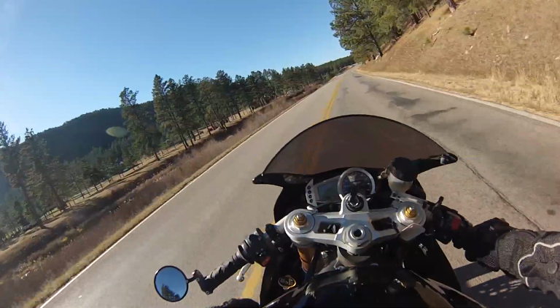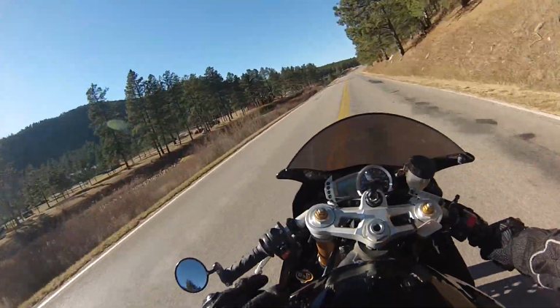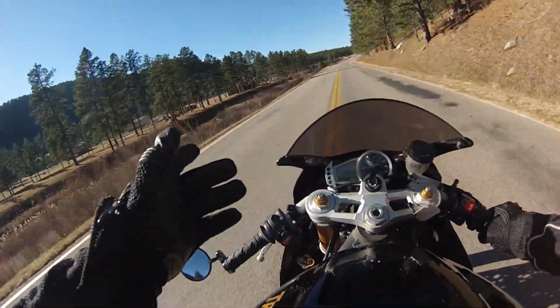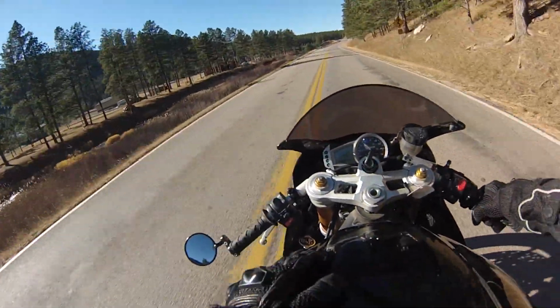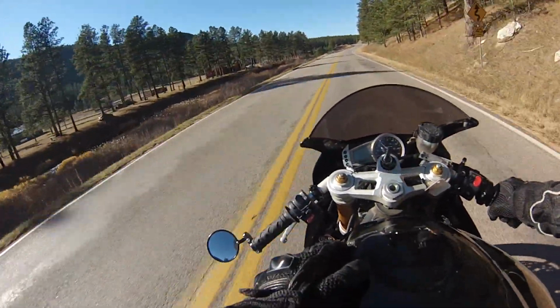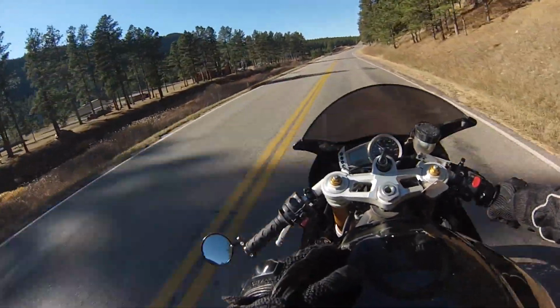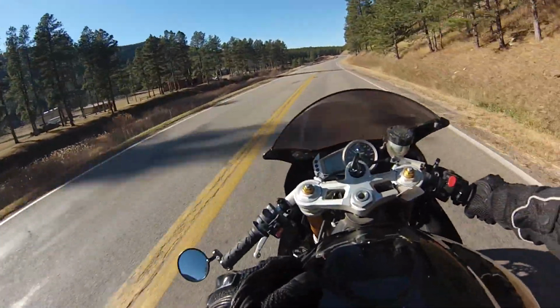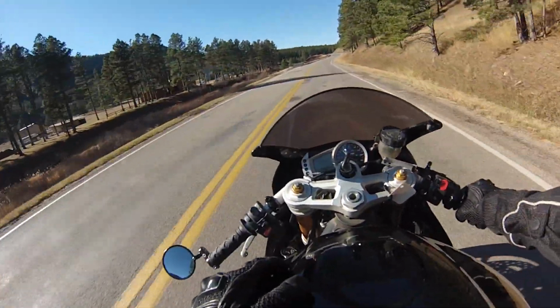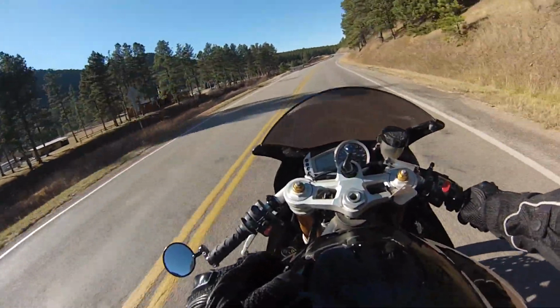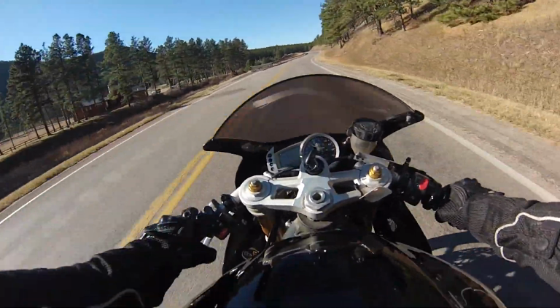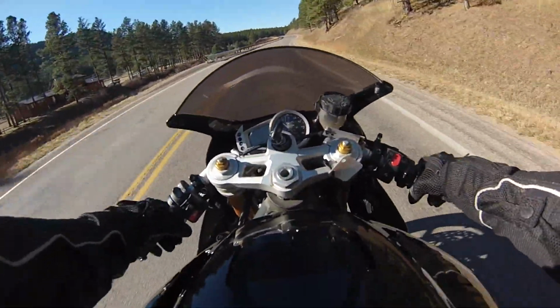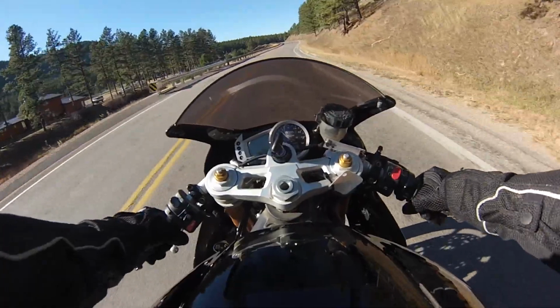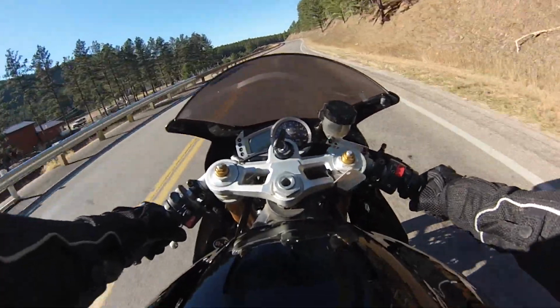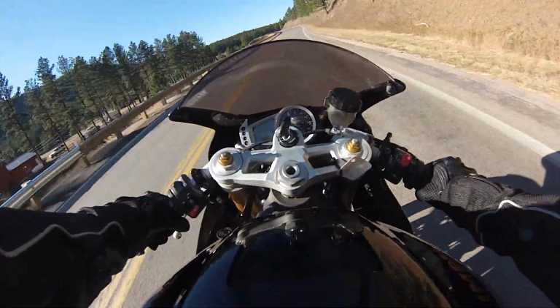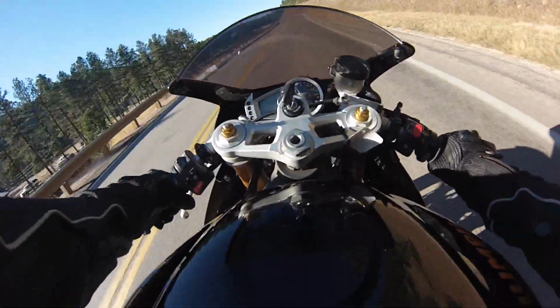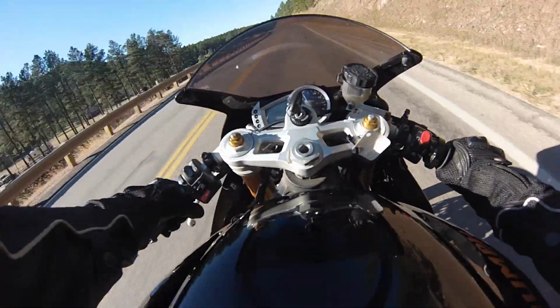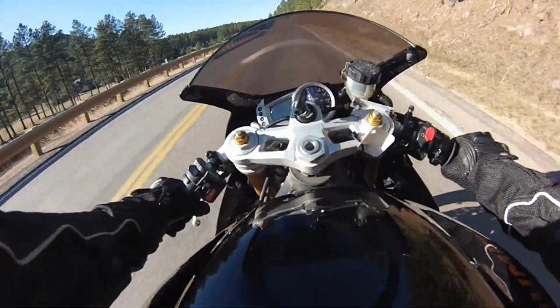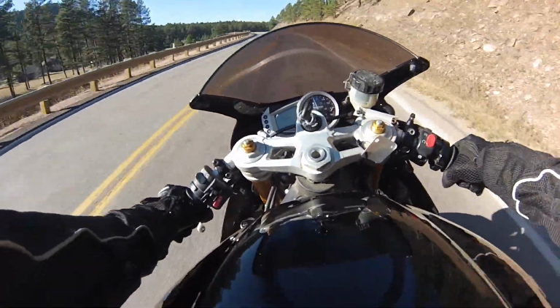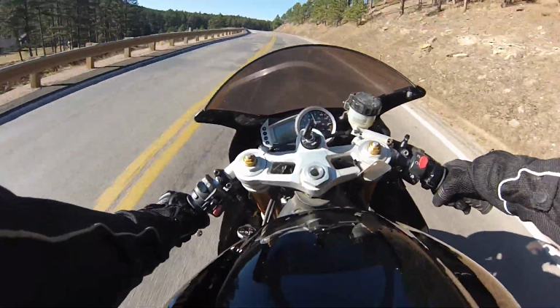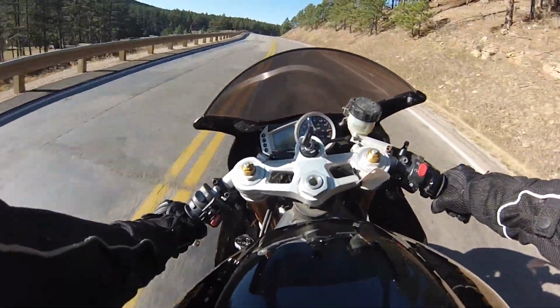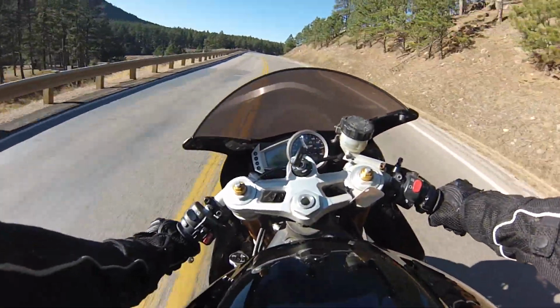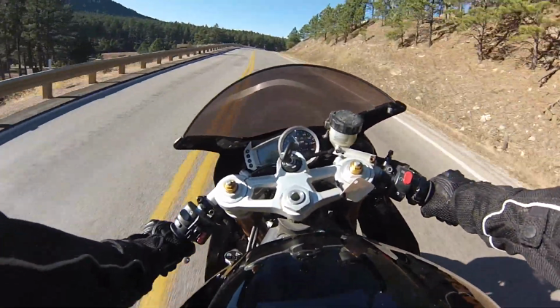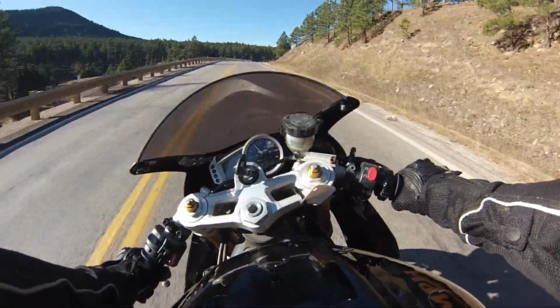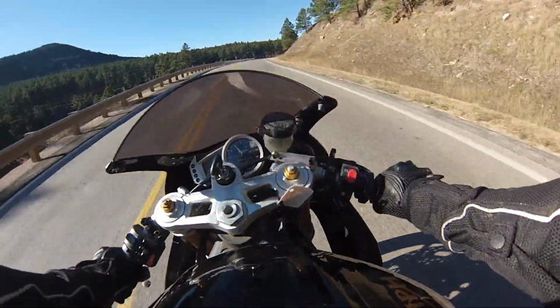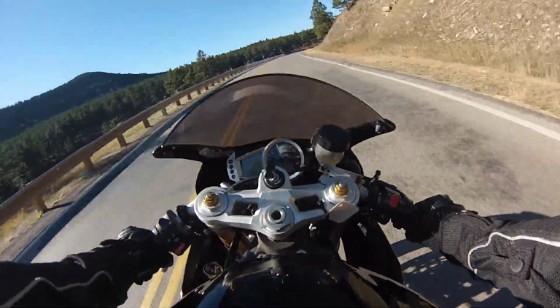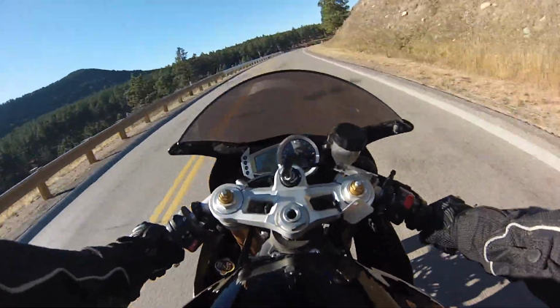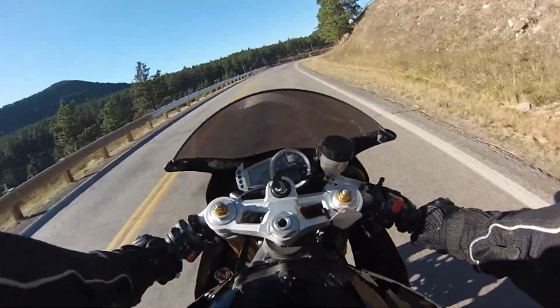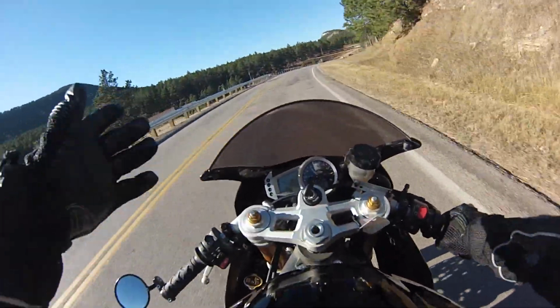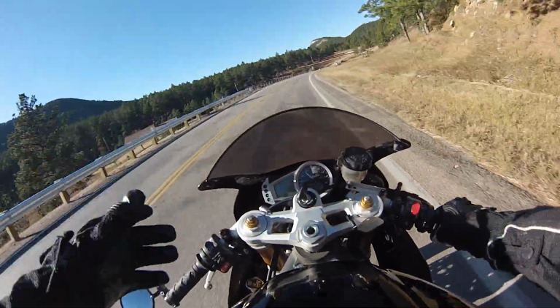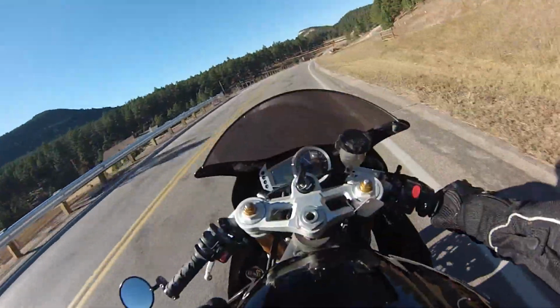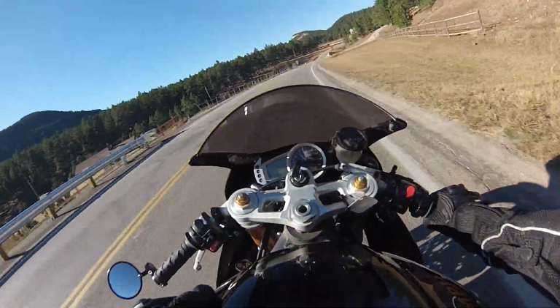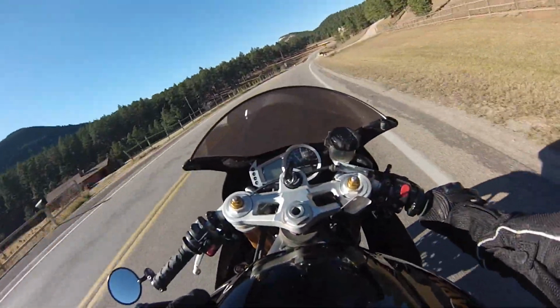For example, I'm at about 5K RPMs right now in 4th gear, and if I just roll on the throttle, I made it up to 7K RPMs, but you saw the bike just pulls no matter what gear you're in.